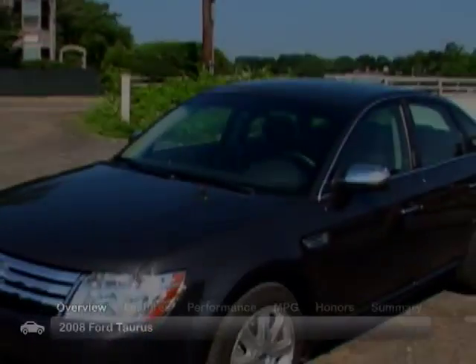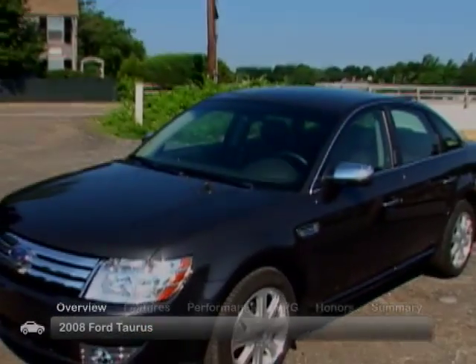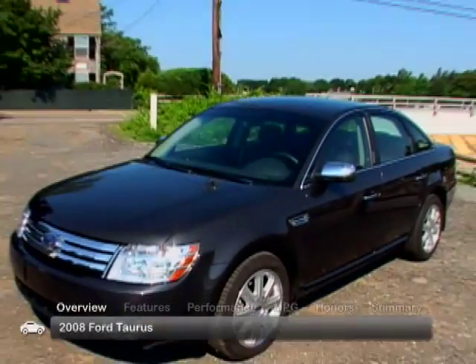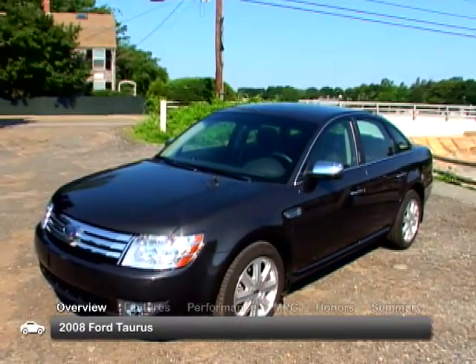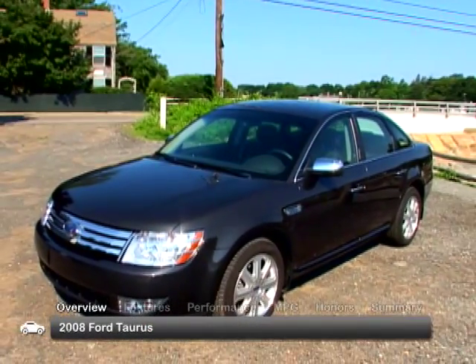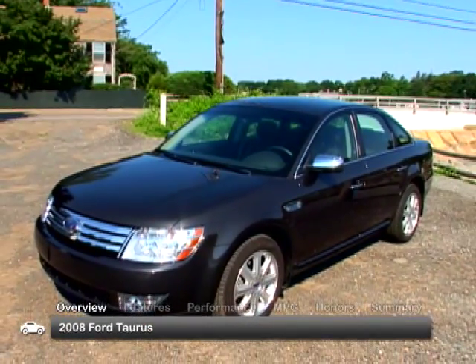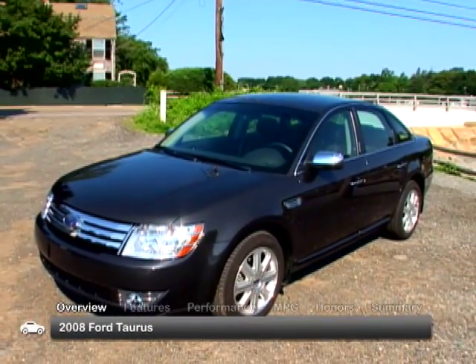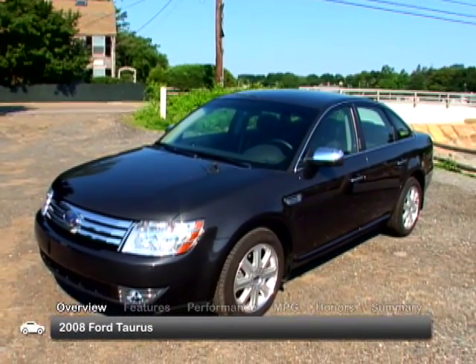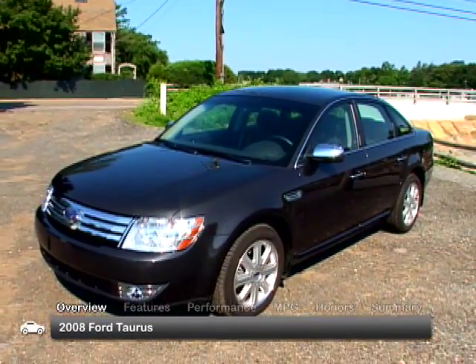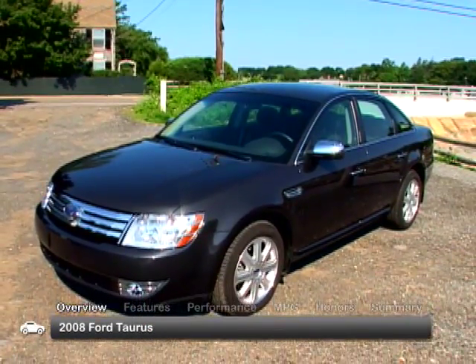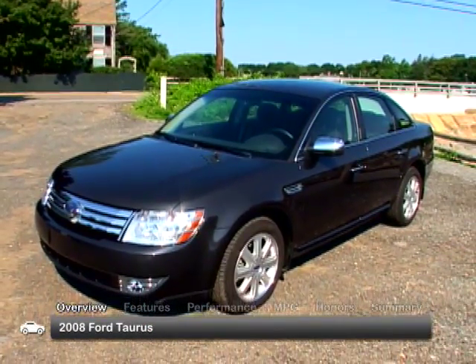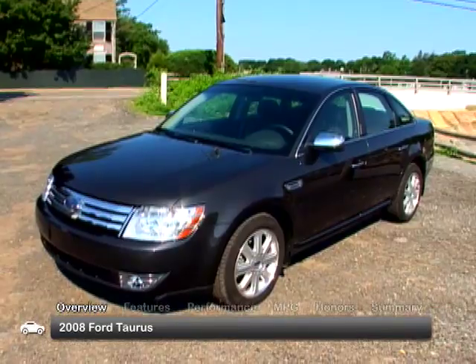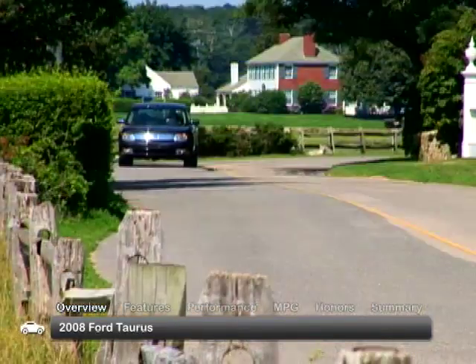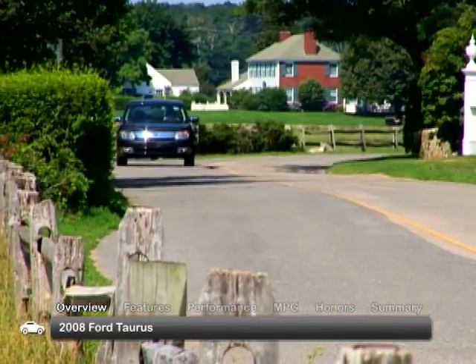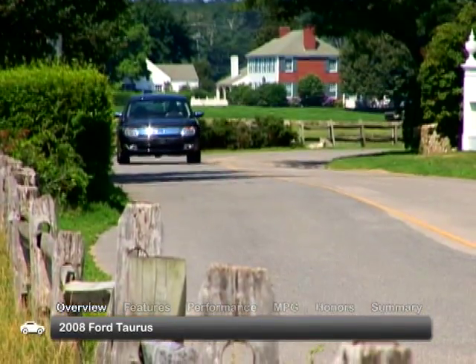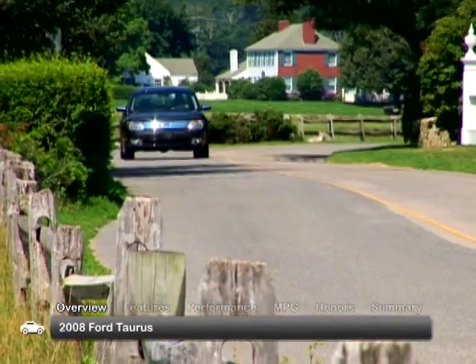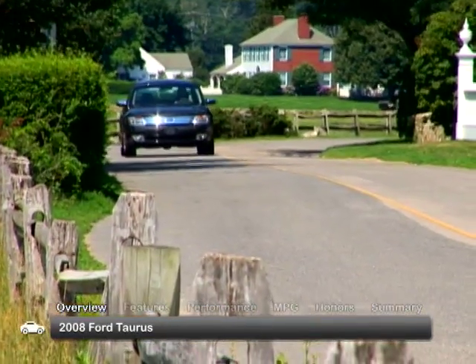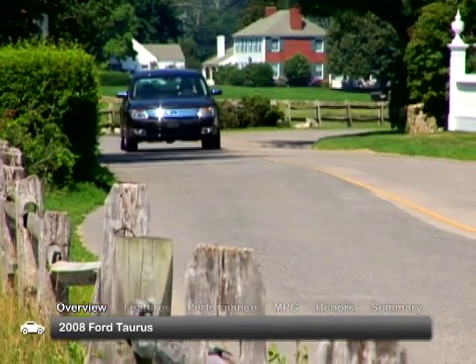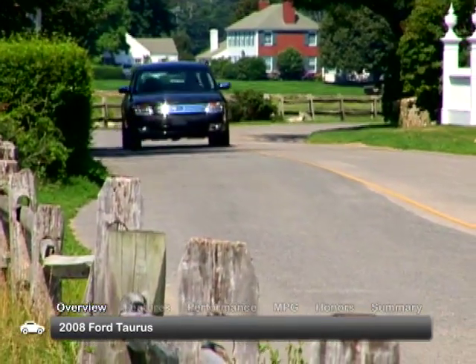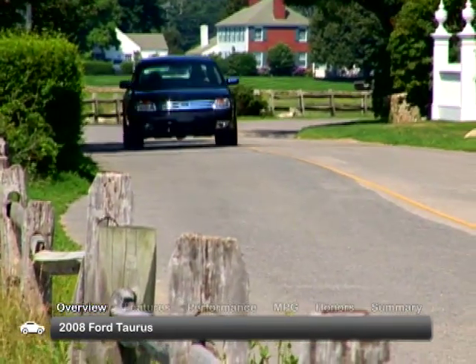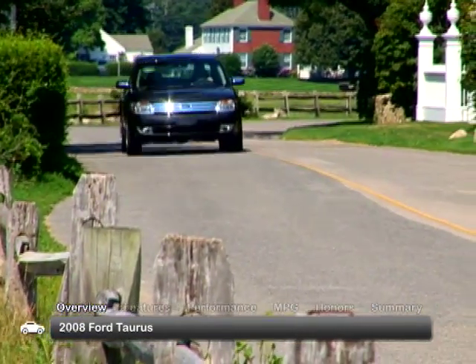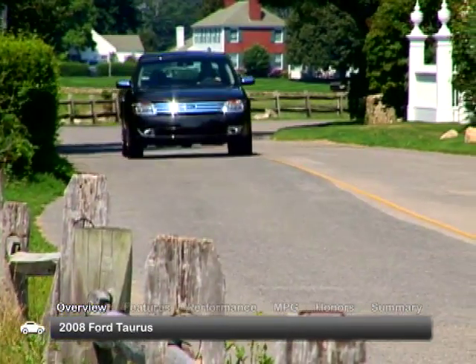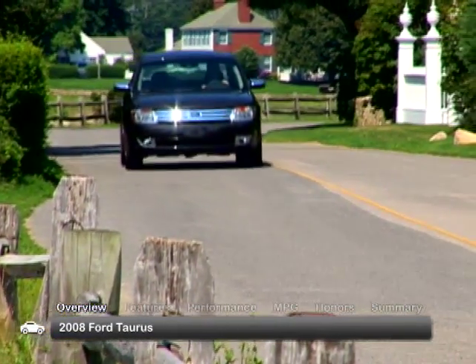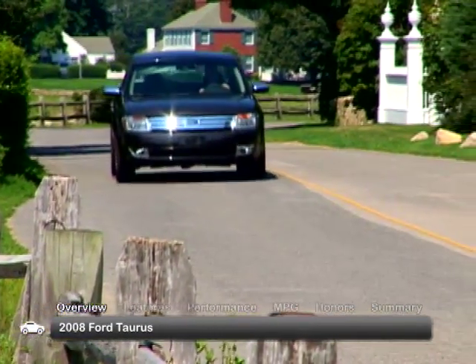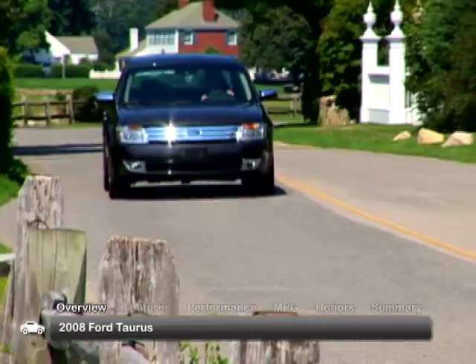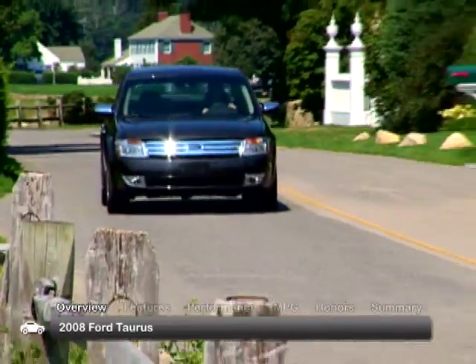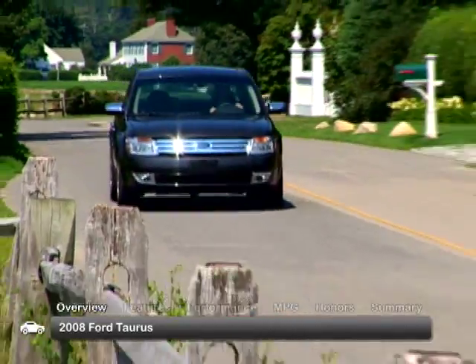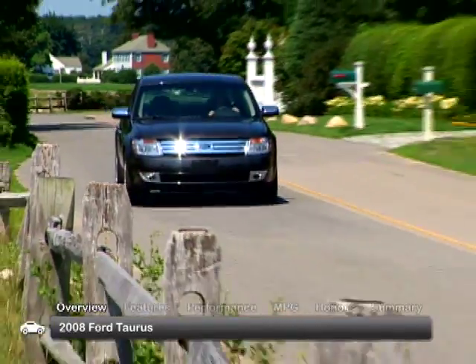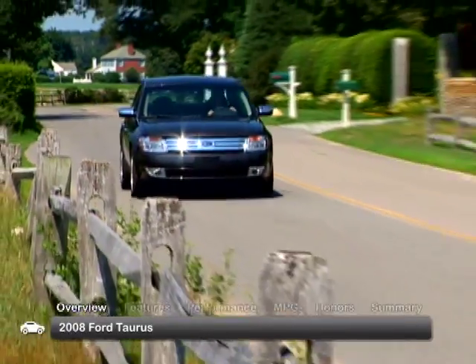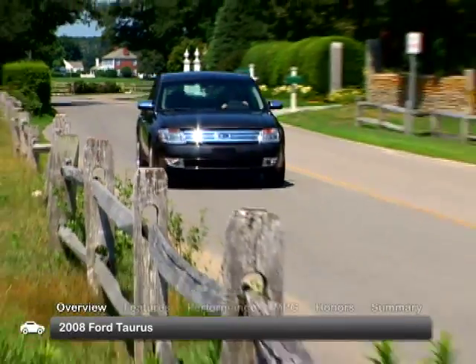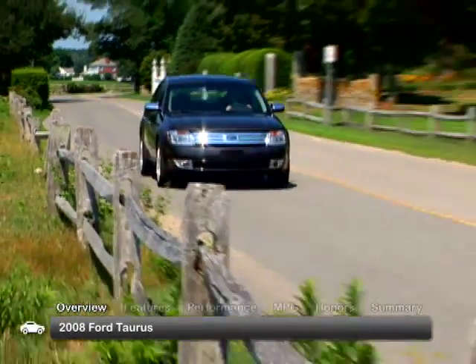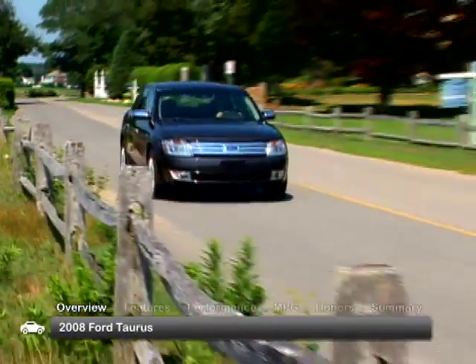The redesigned Ford Taurus returned to the Ford lineup for model year 2008, breathing new life into one of the all-time best-selling full-size sedans by receiving good grades for safety, fuel economy, comfort, and styling.